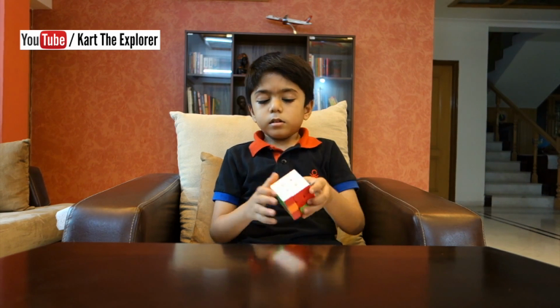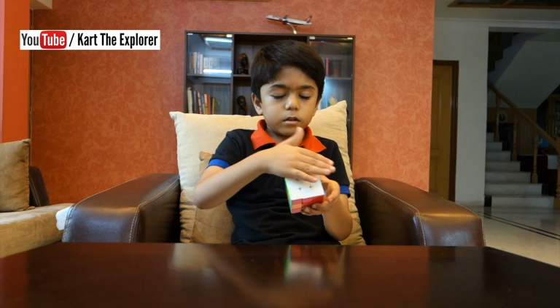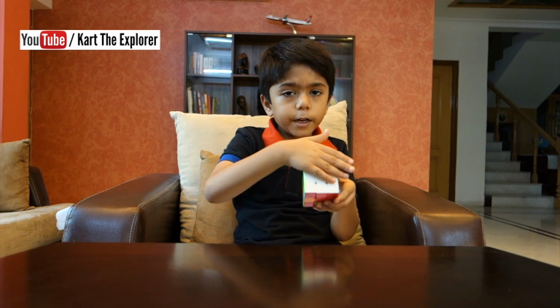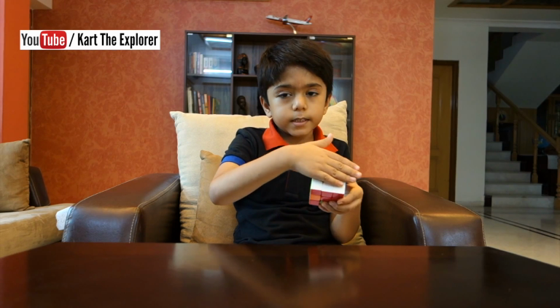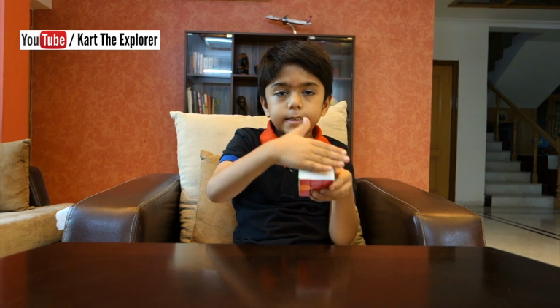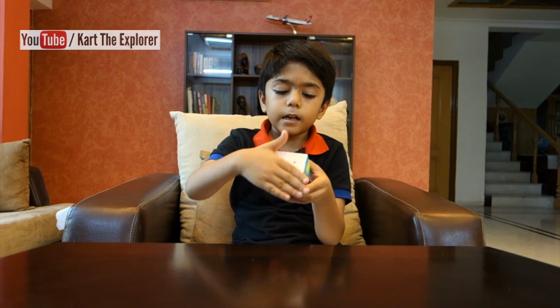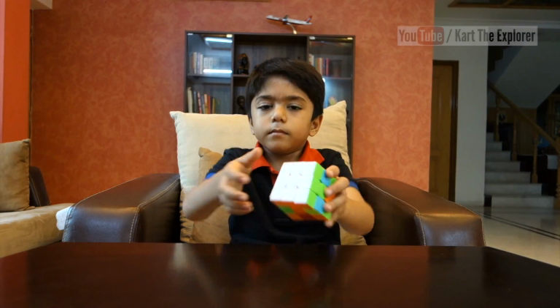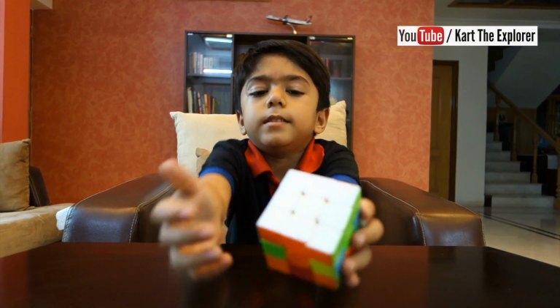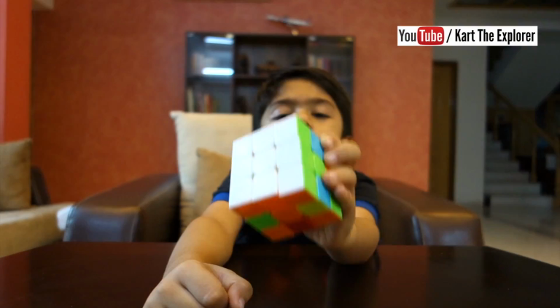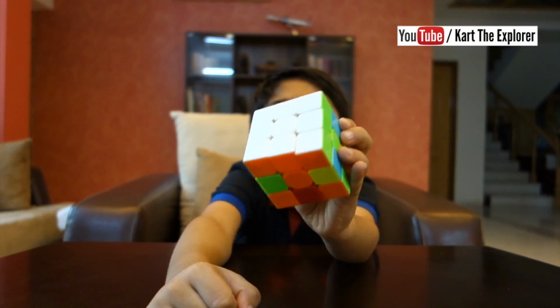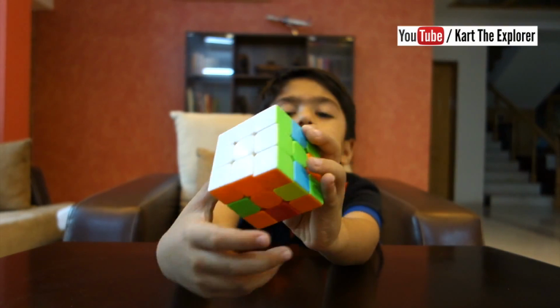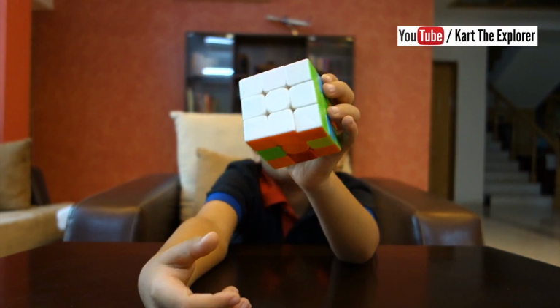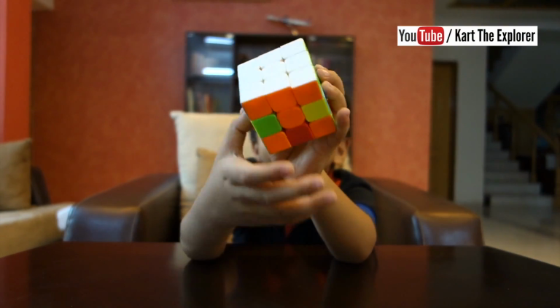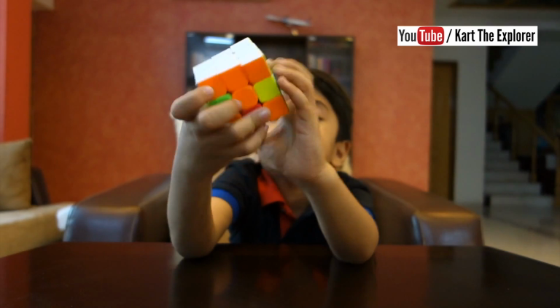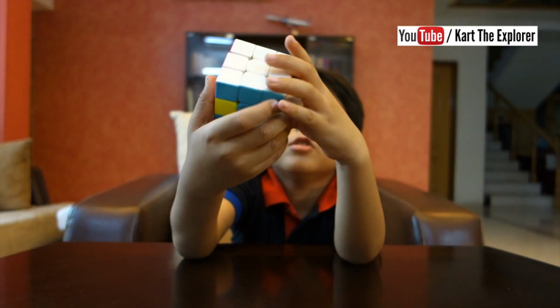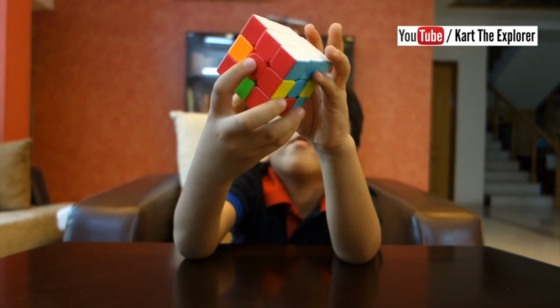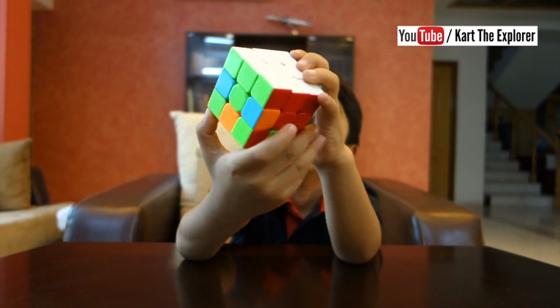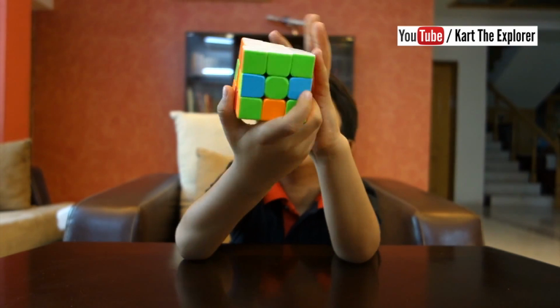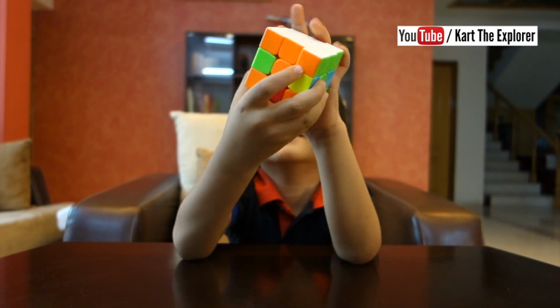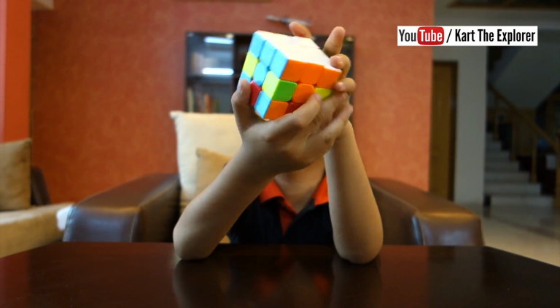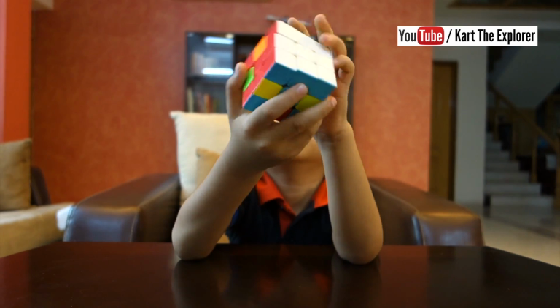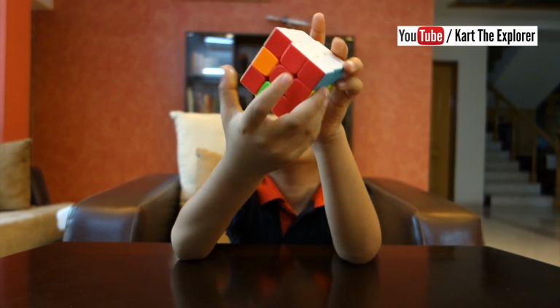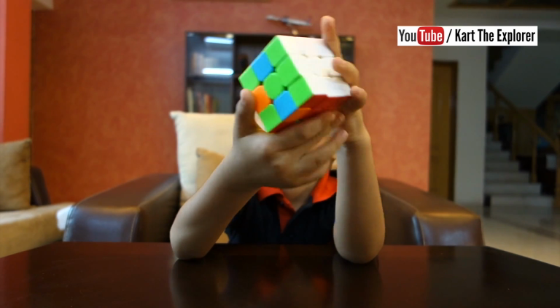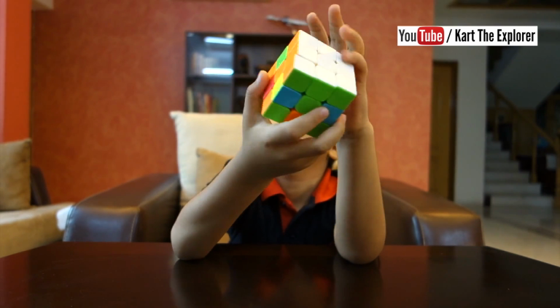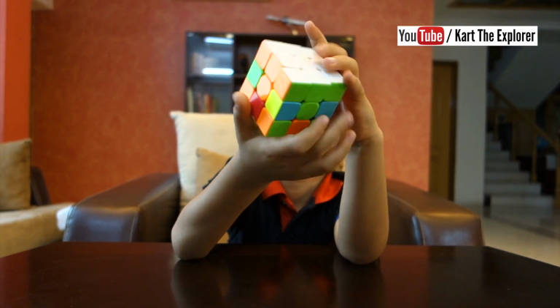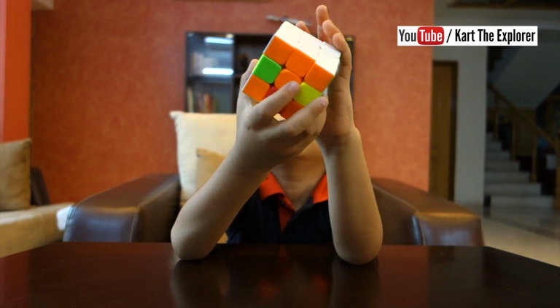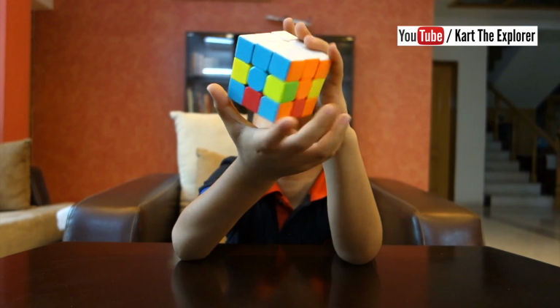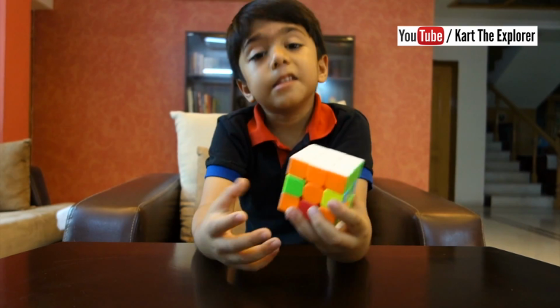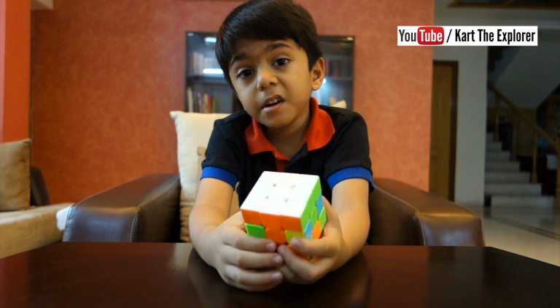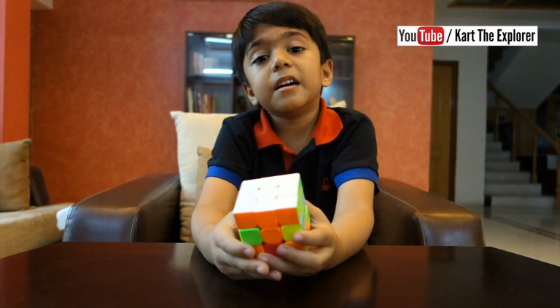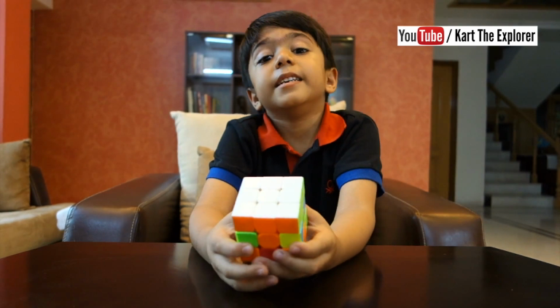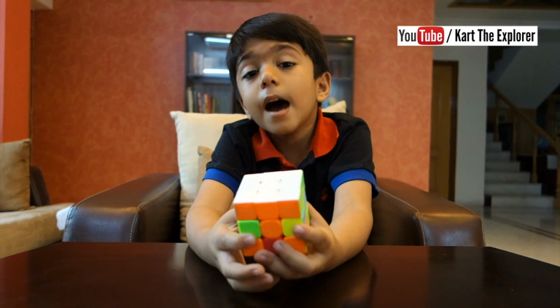The white face is done. See? And along with the white face, we have also solved the first layer. The first layer is done.